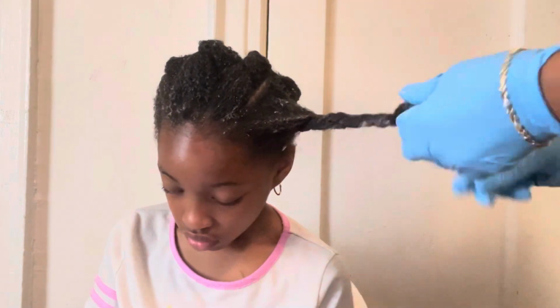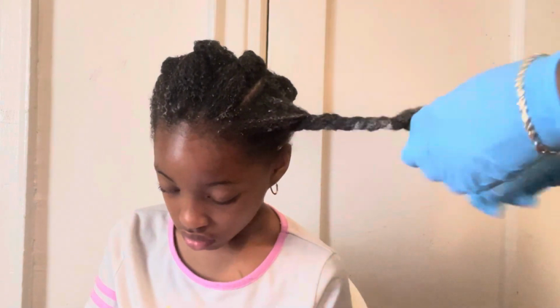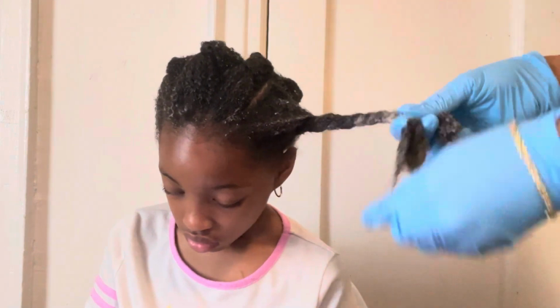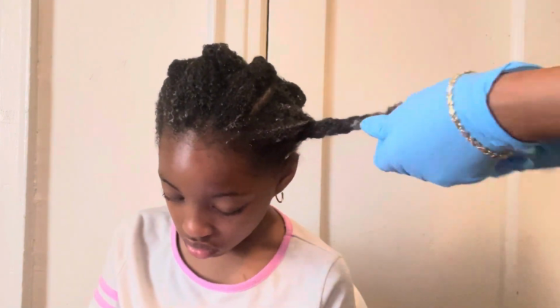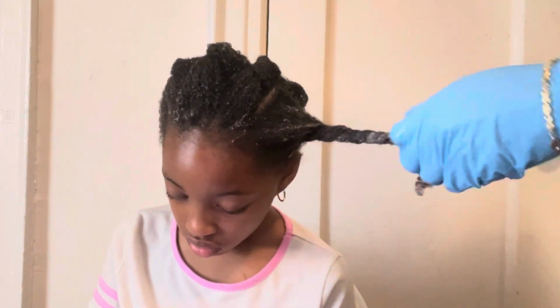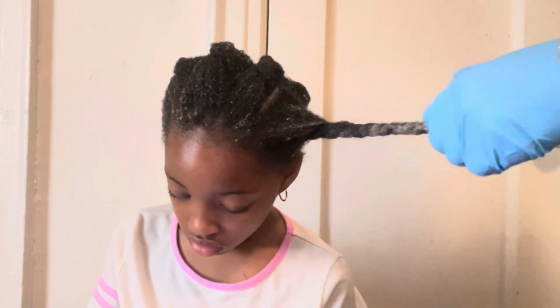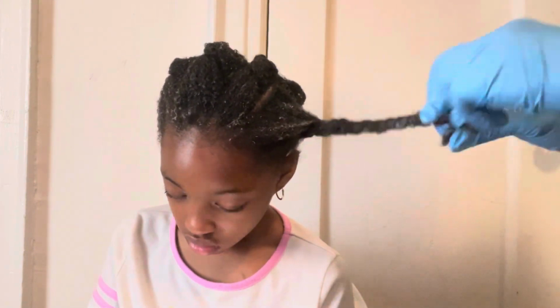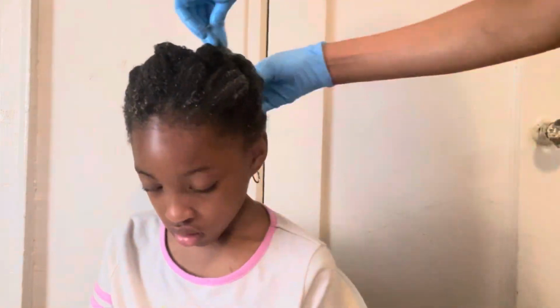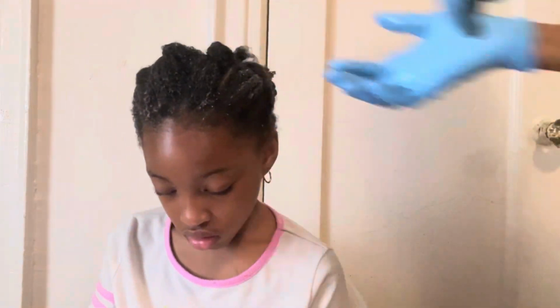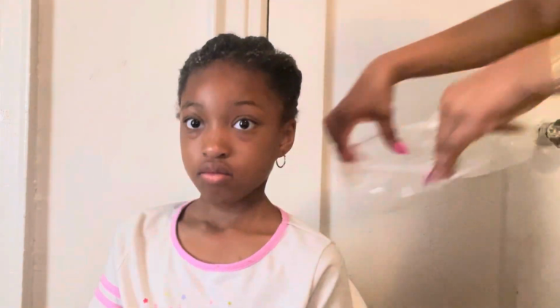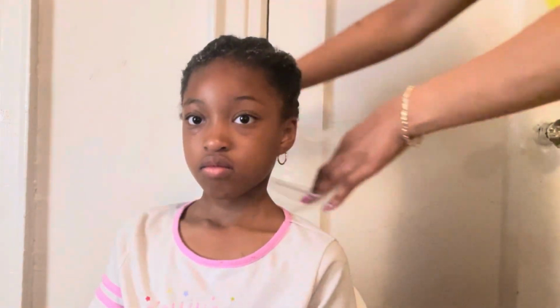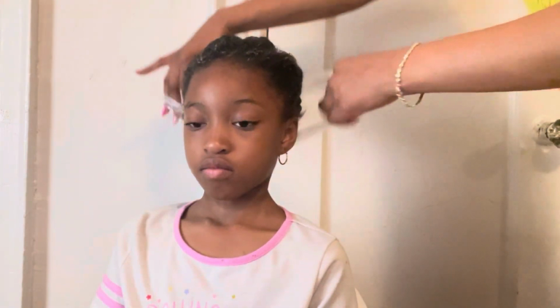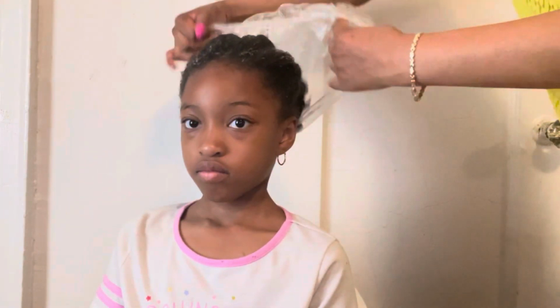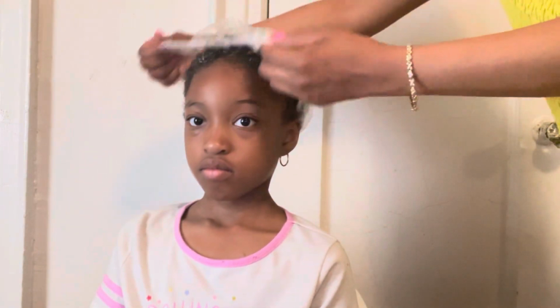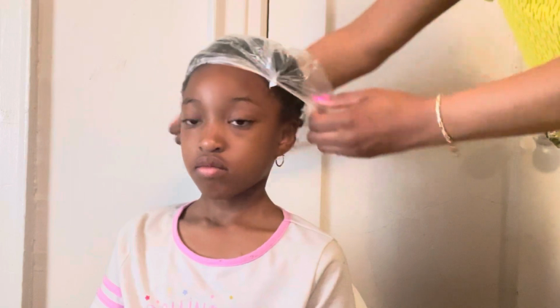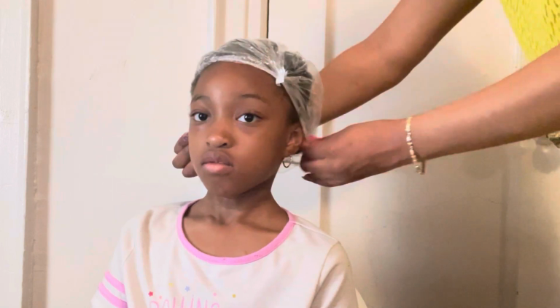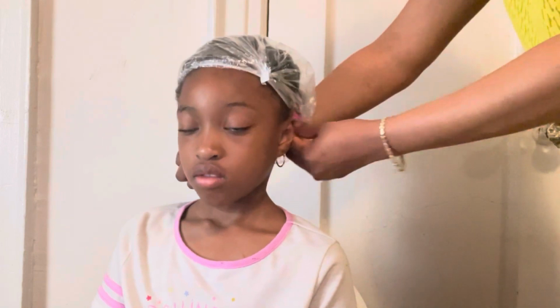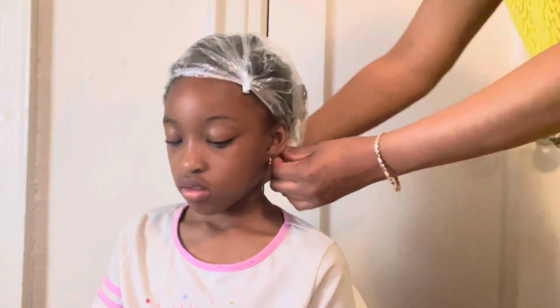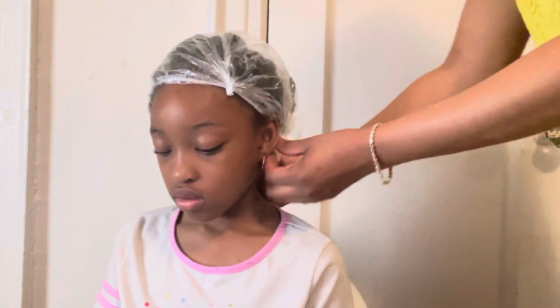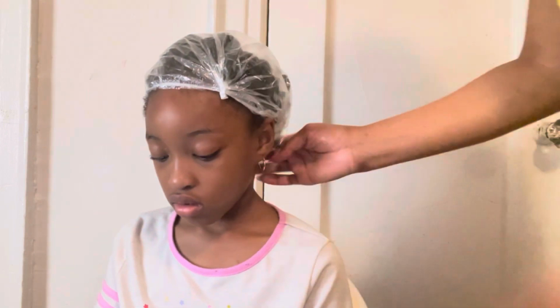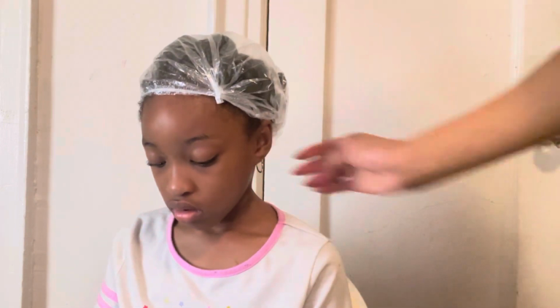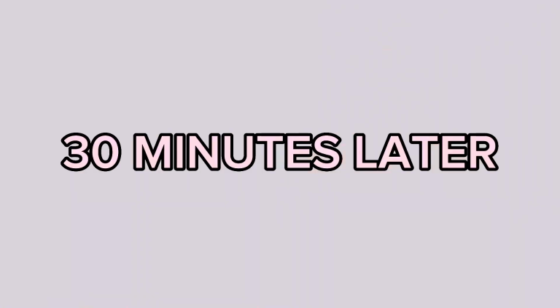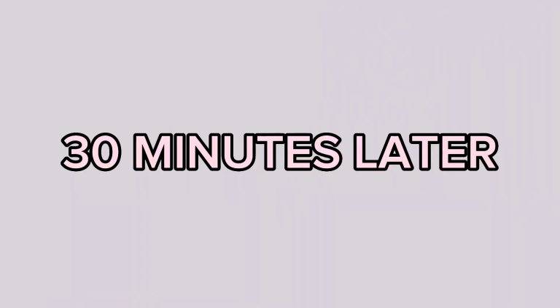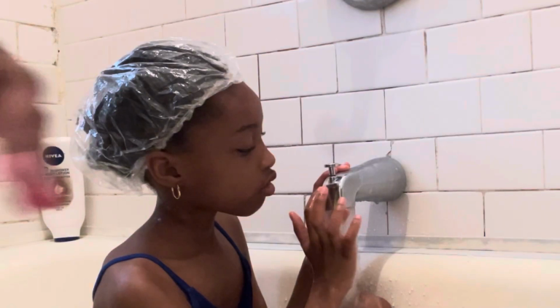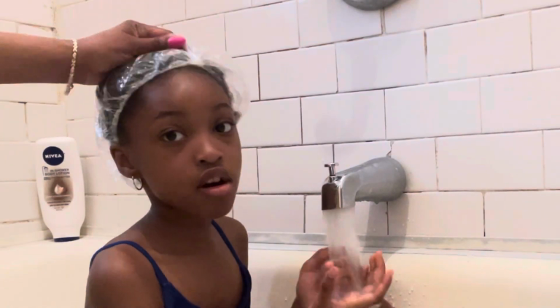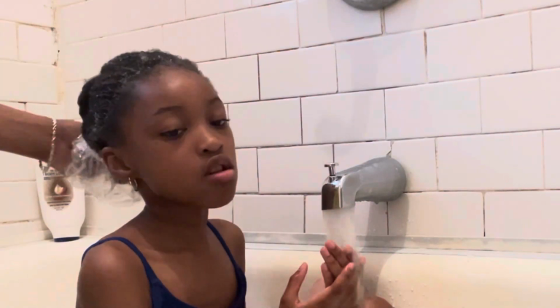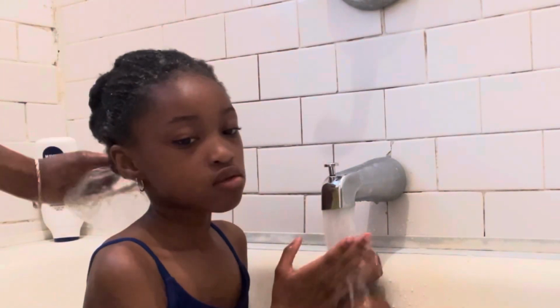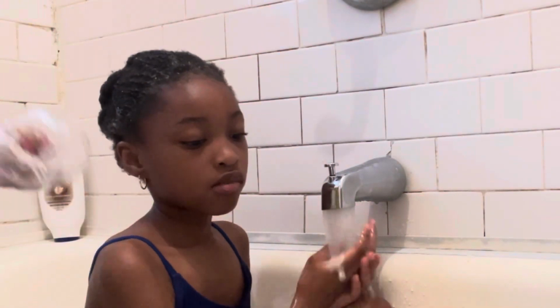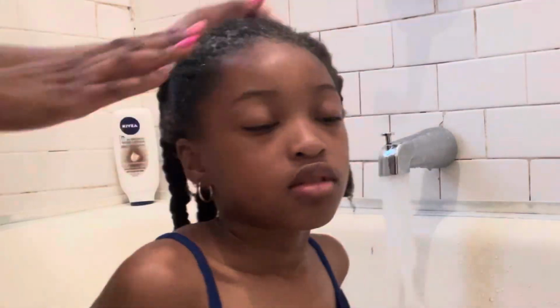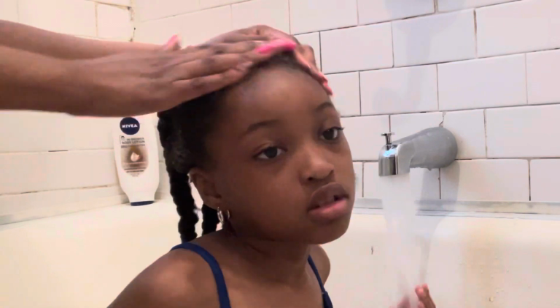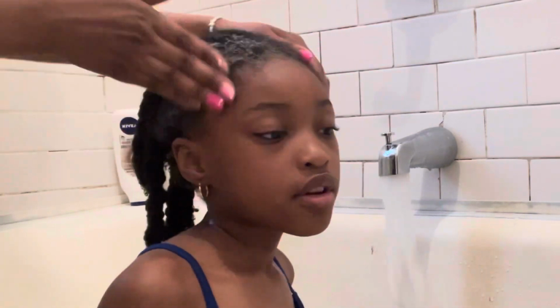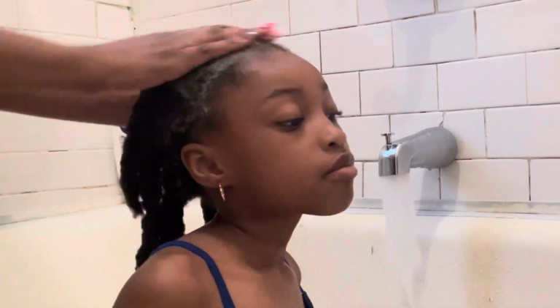I'm applying this protein hair mask on her hair. As usual, I like to start with the ends and work in sections. After putting it all over her hair, I'm going to let her sit with it for about 20 minutes.